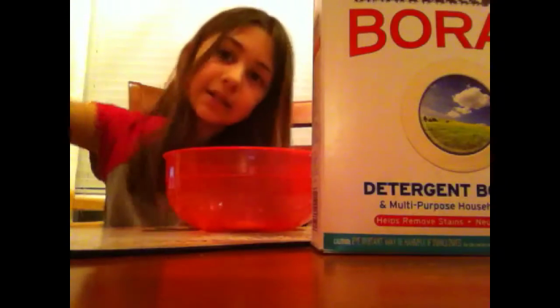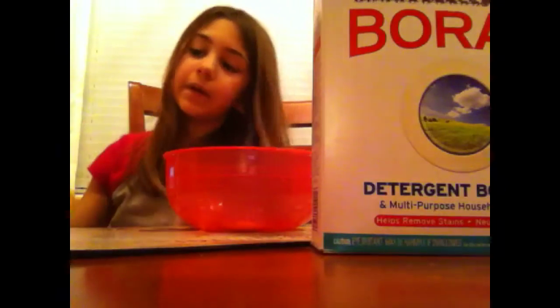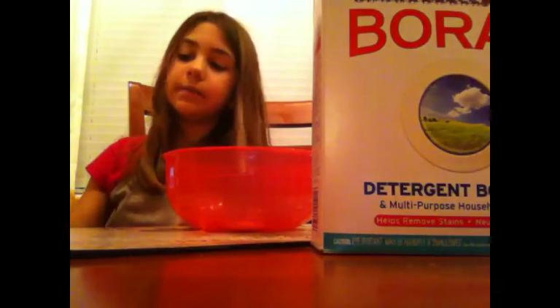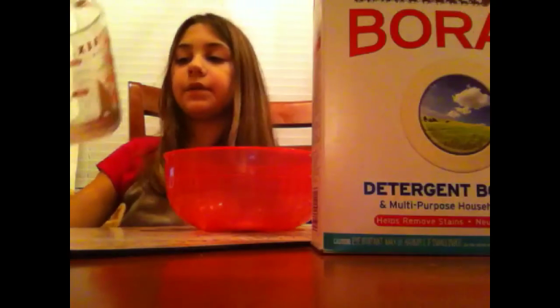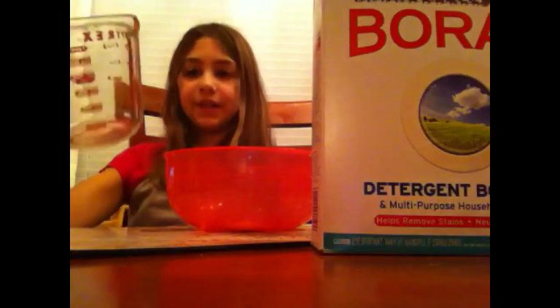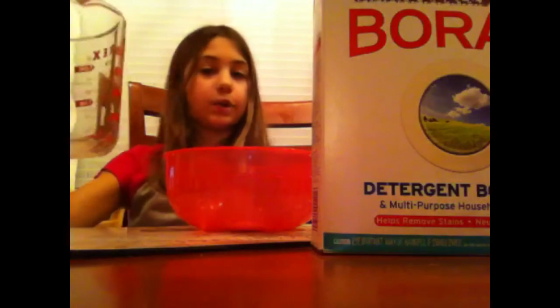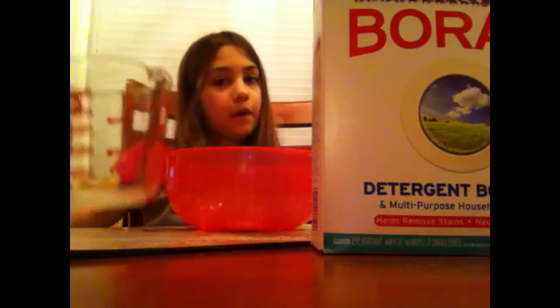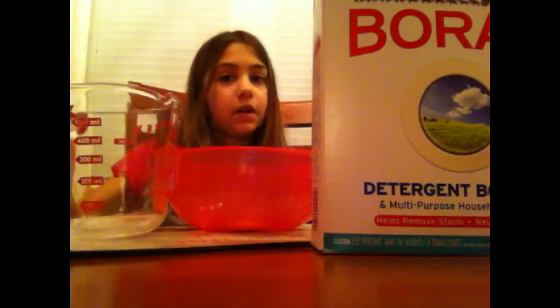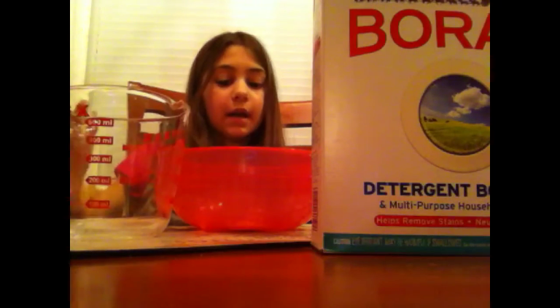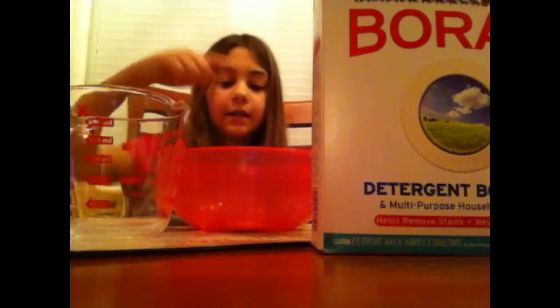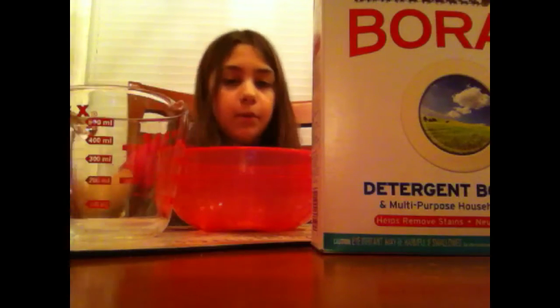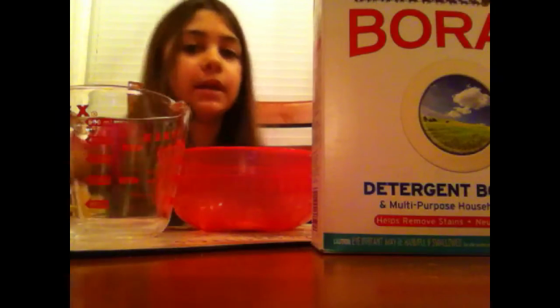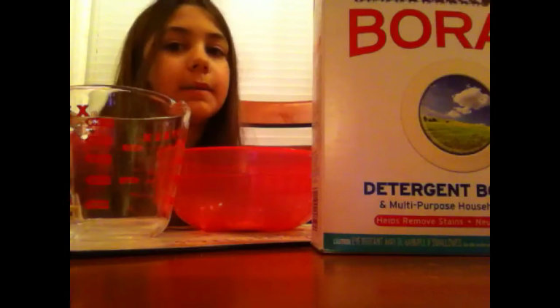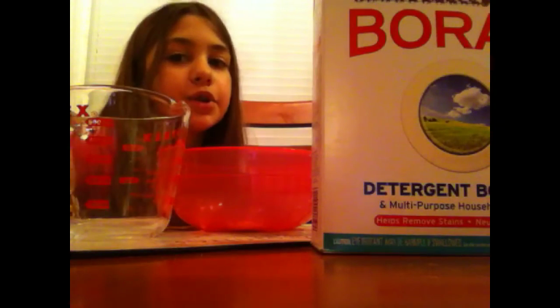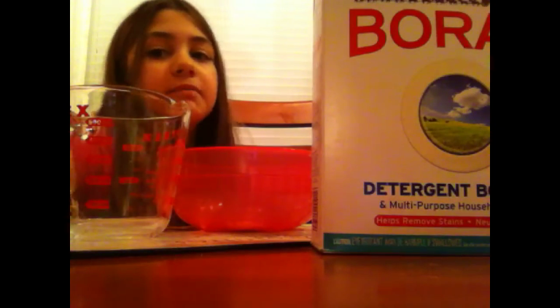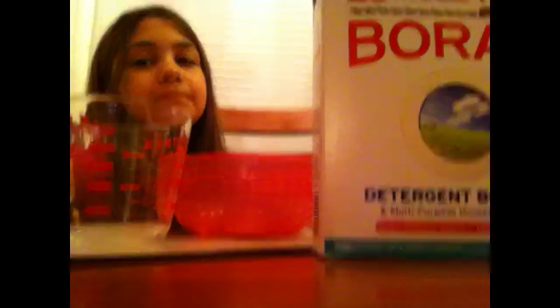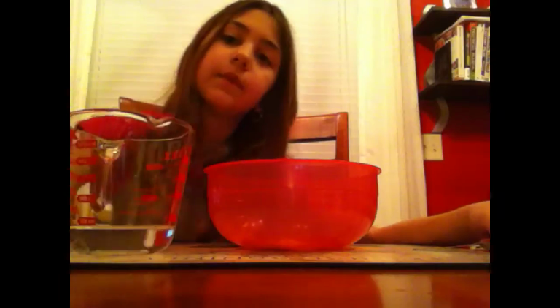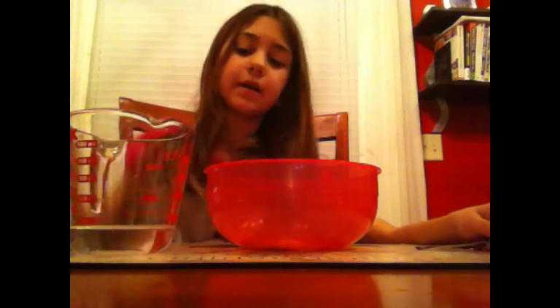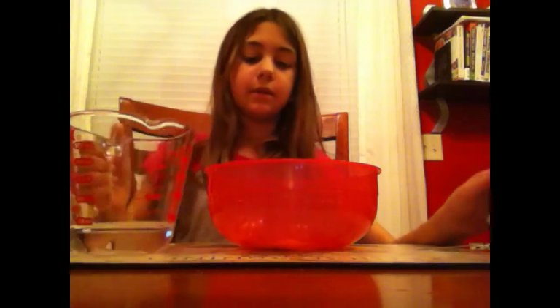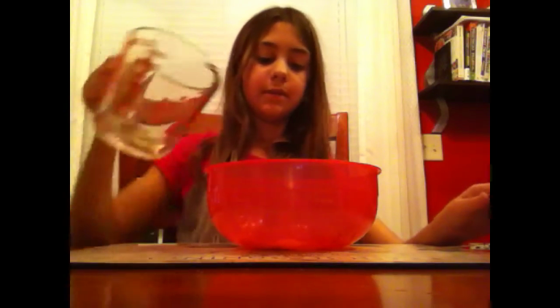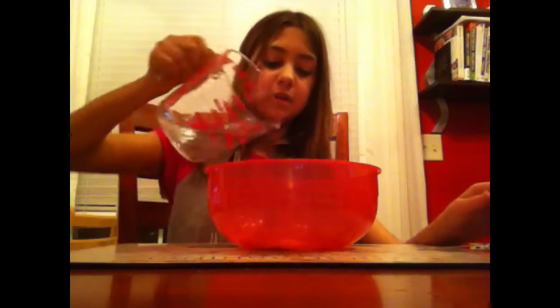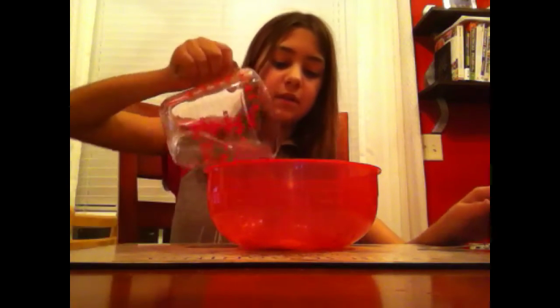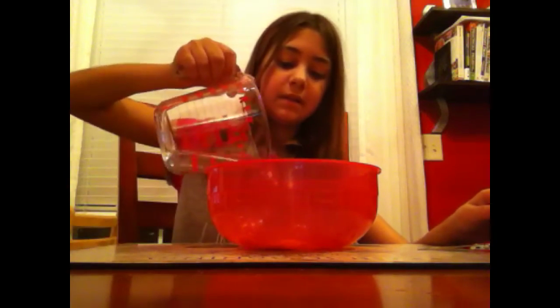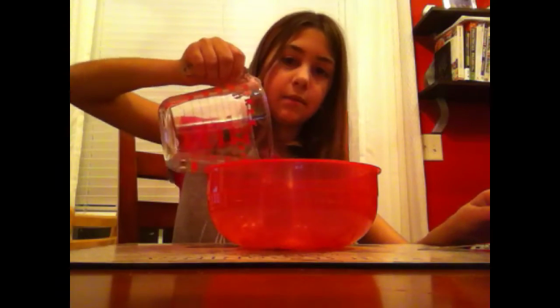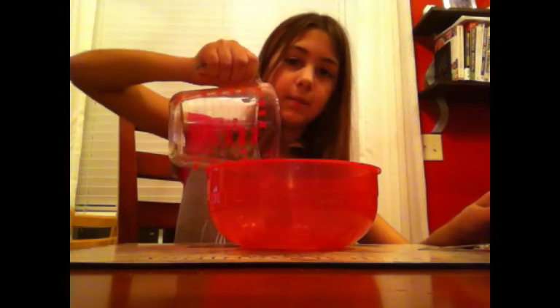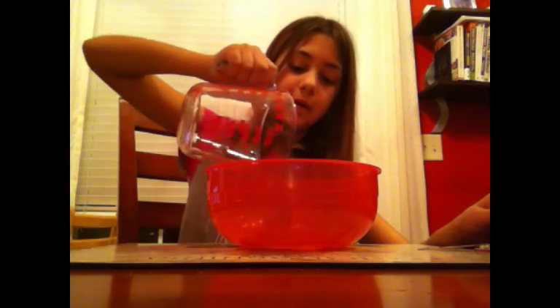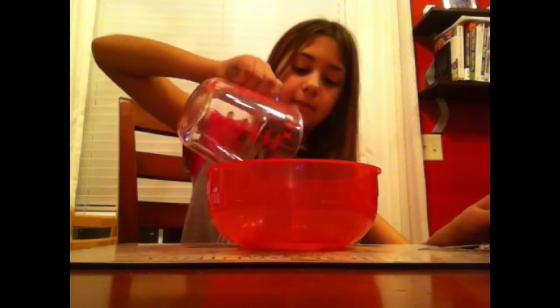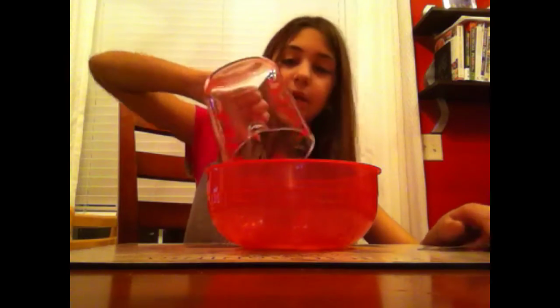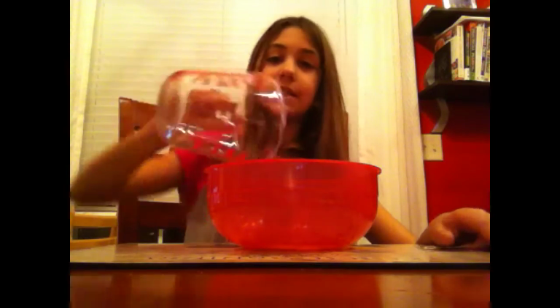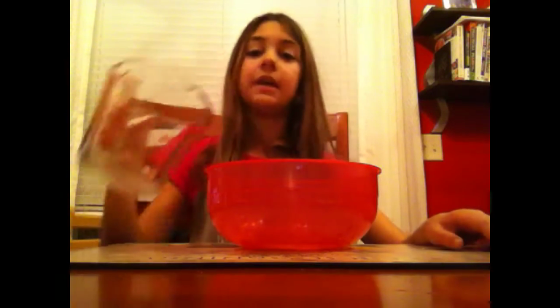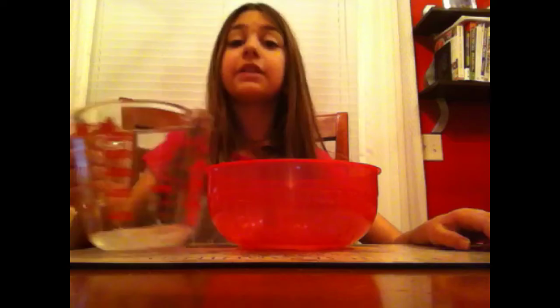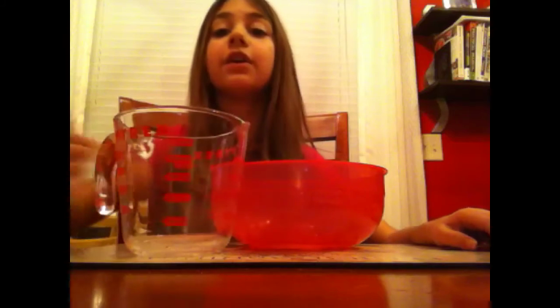You're going to need a third of a cup of water and you're going to pour it in here. Okay, so I'm going to be pouring in my water — very nice — now let's stir it.